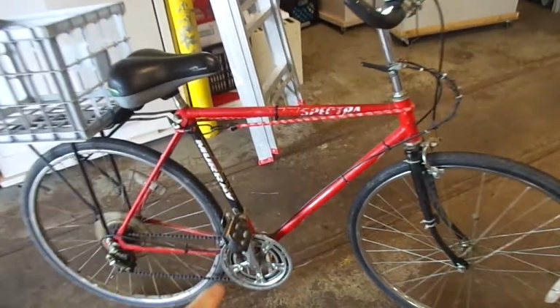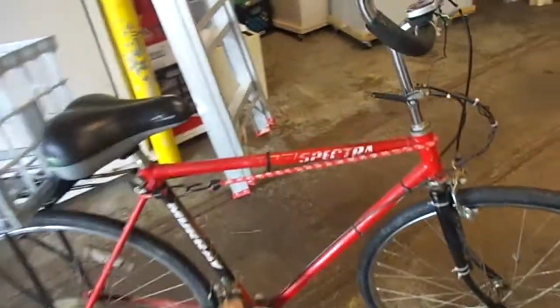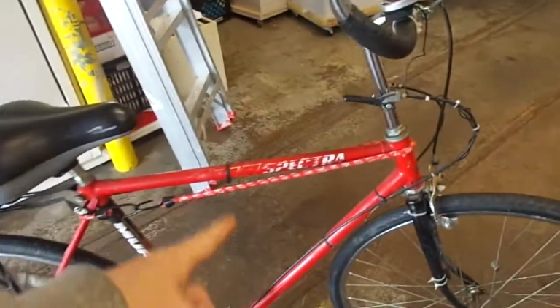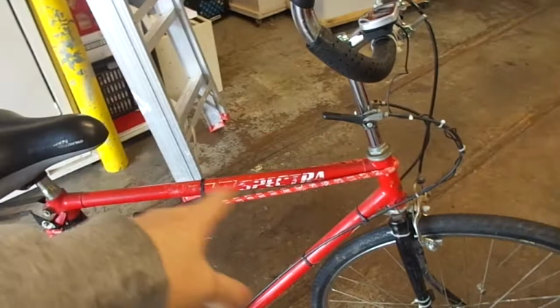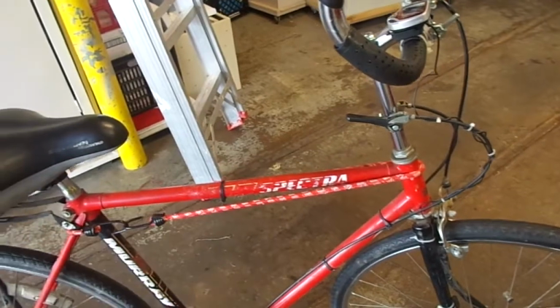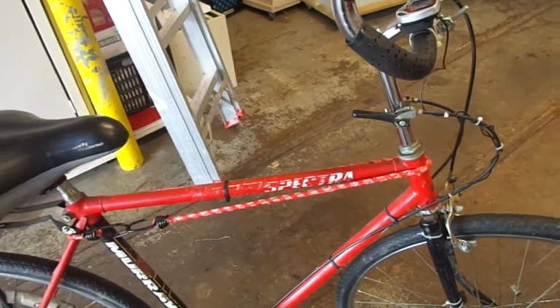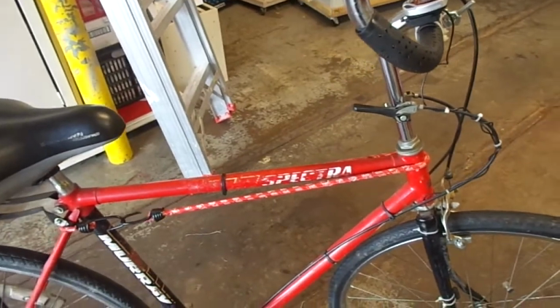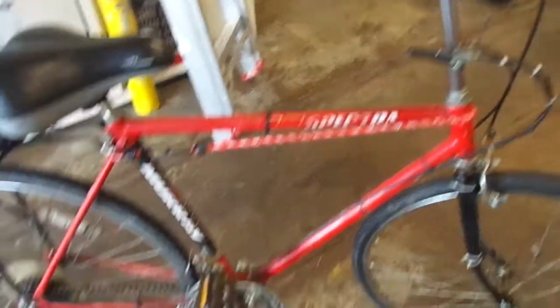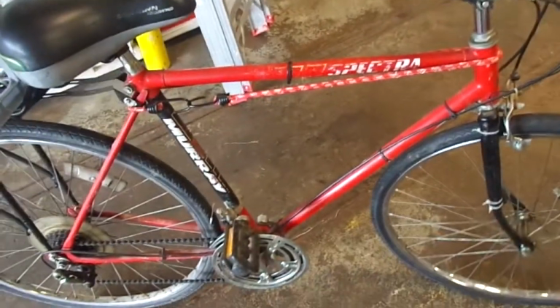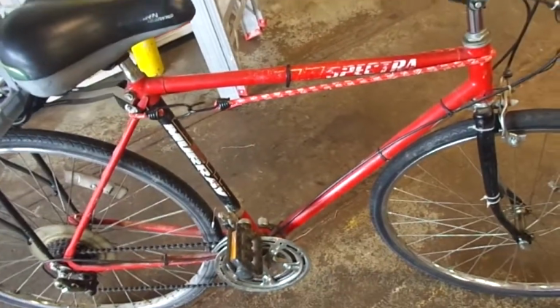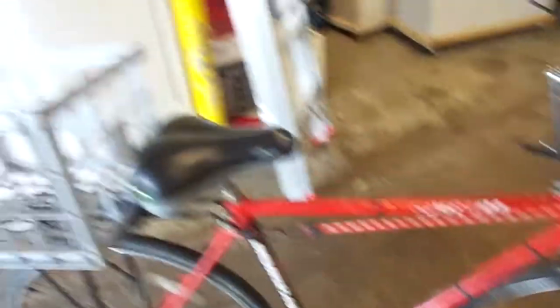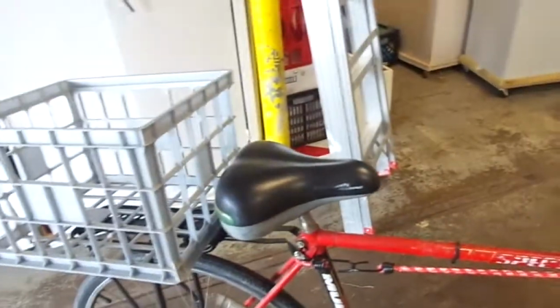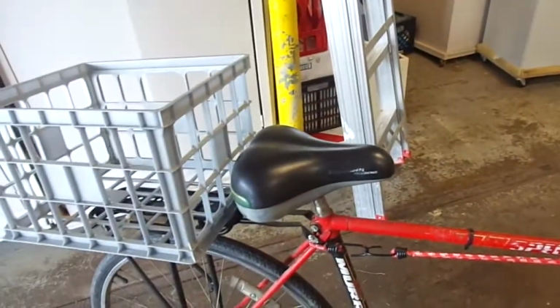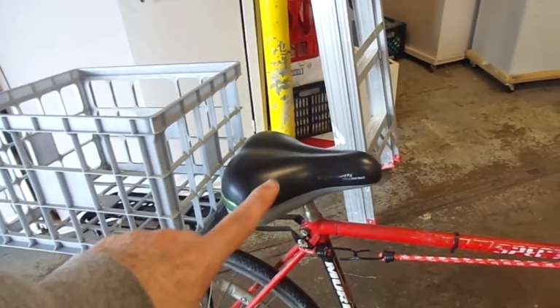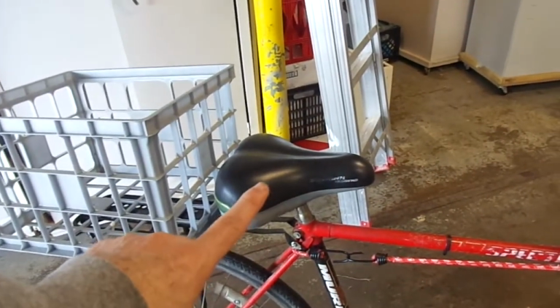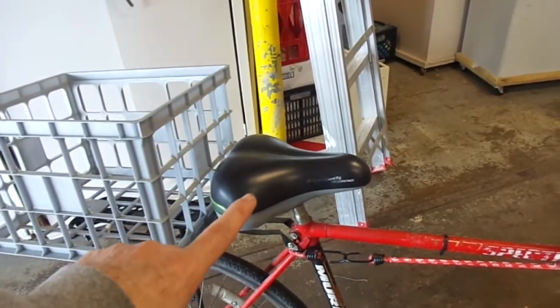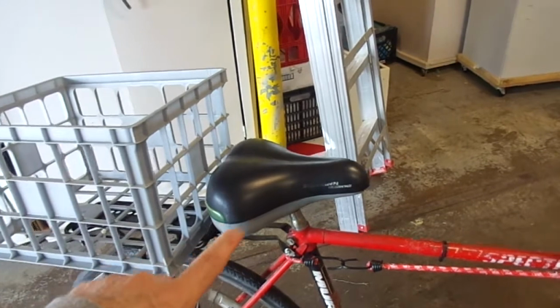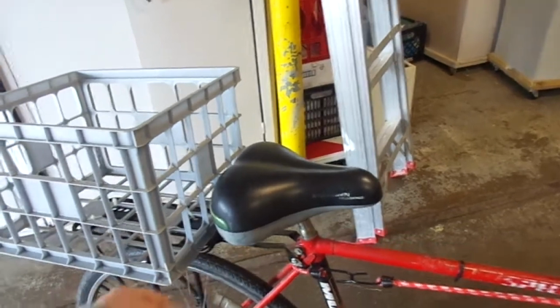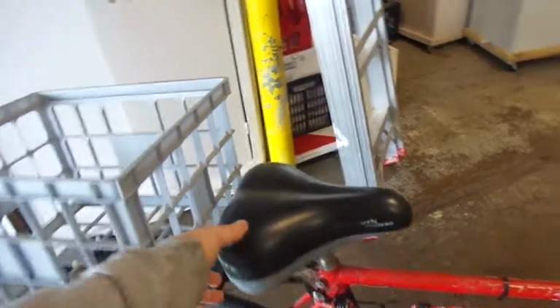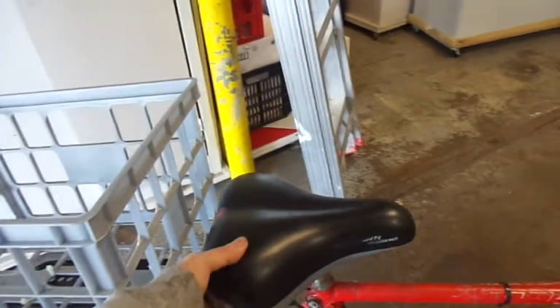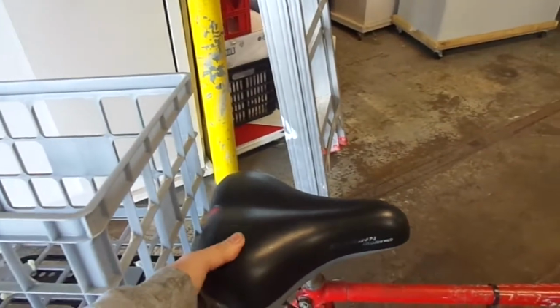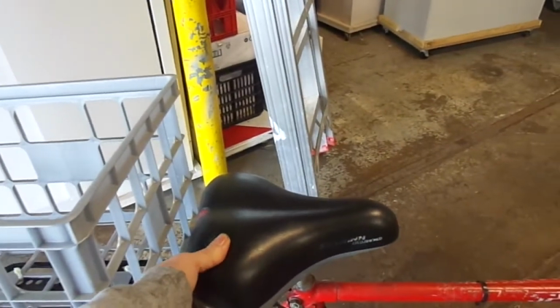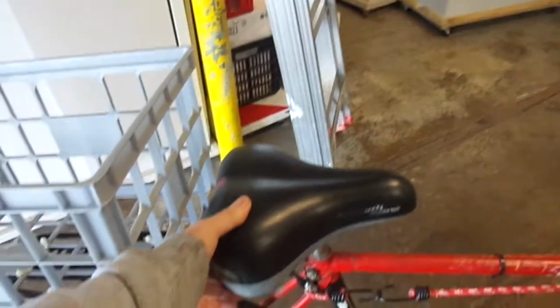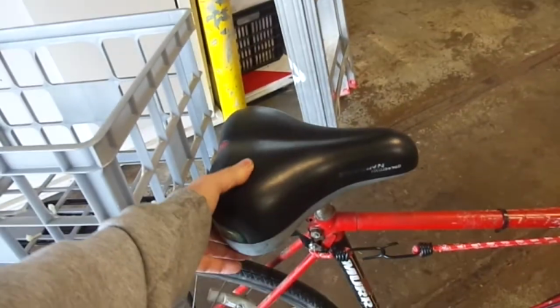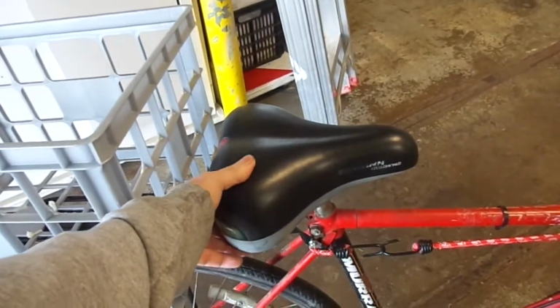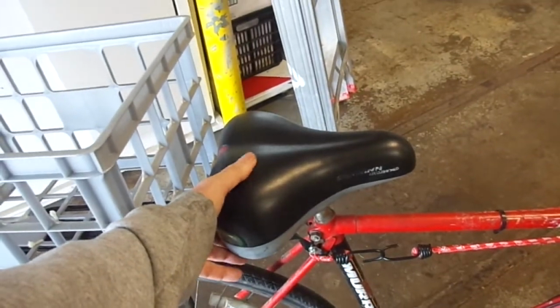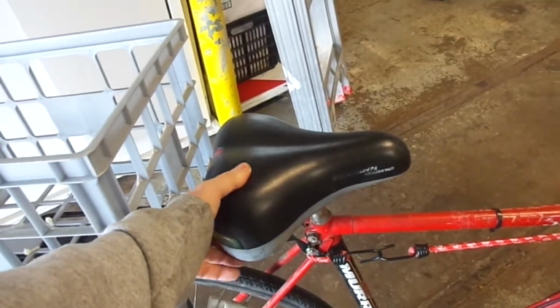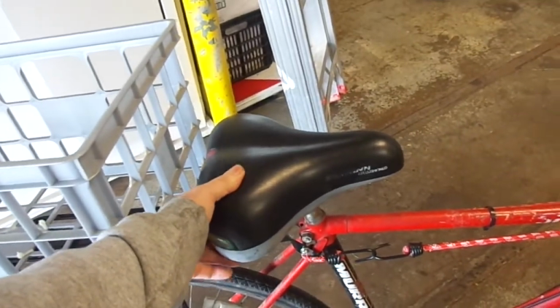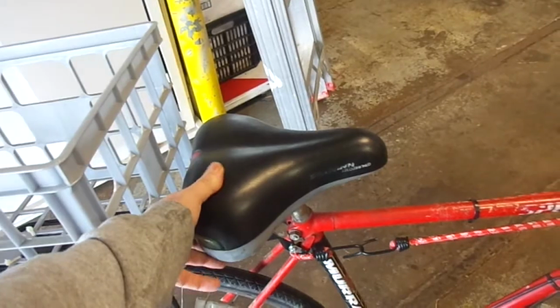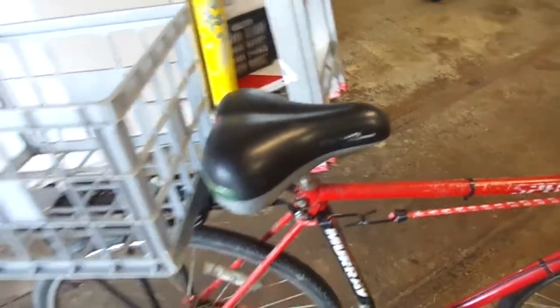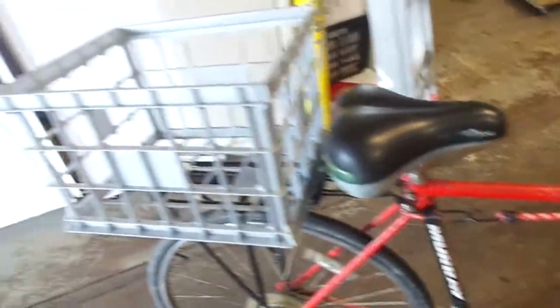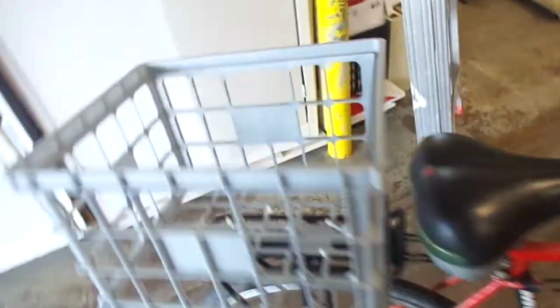I still keep the original paint scheme with 'Spectra' on it, pretty much worn out. I have a newer Schwinn air cushion seat. I don't ever use the gel foam because the gel foam pinches.